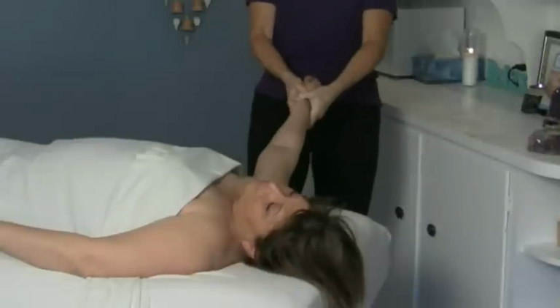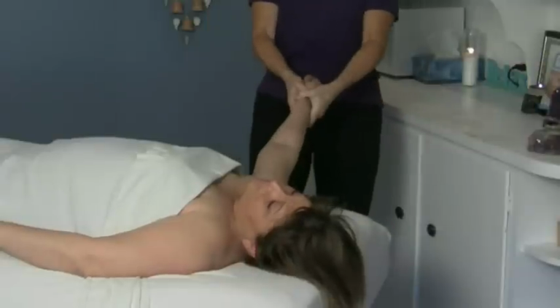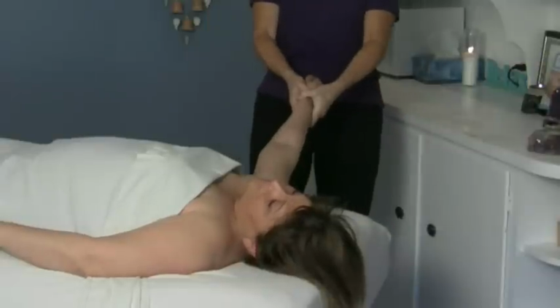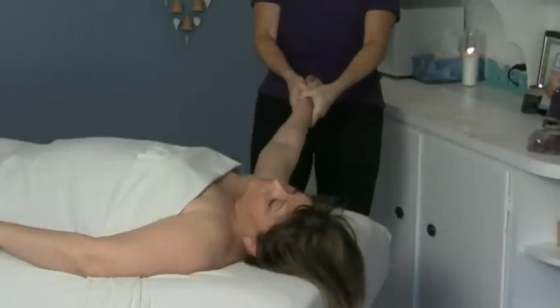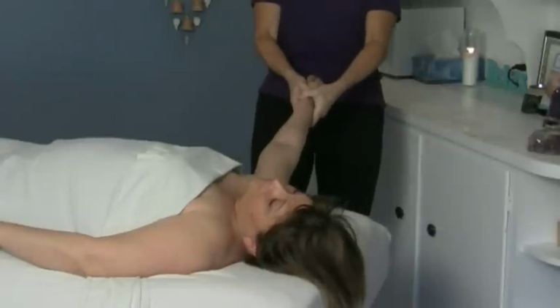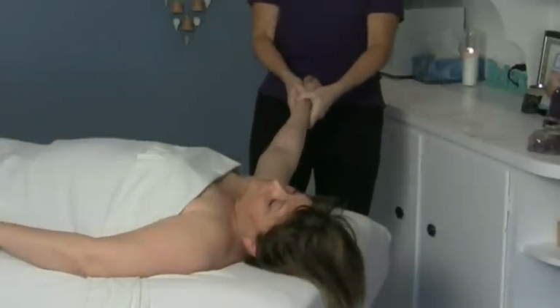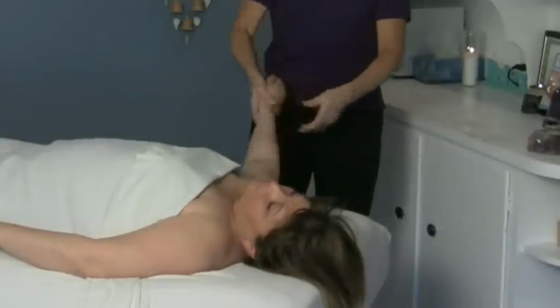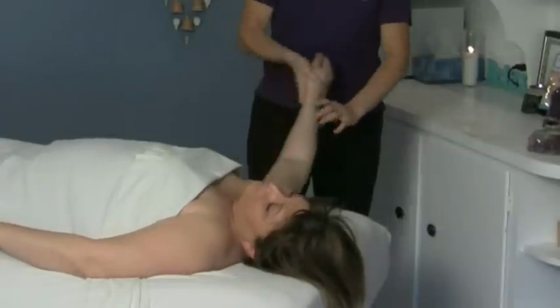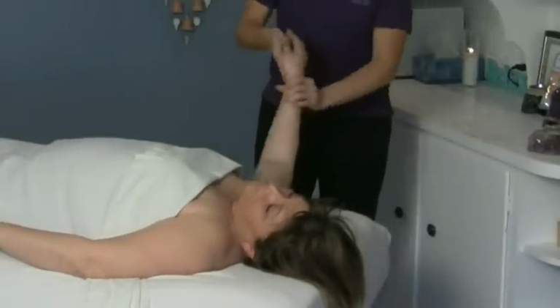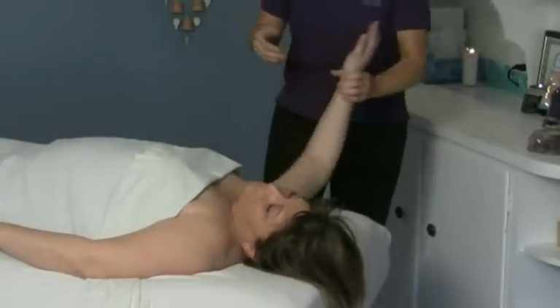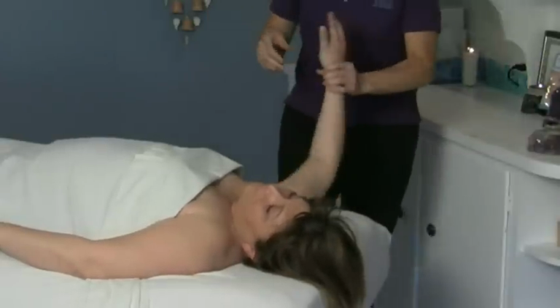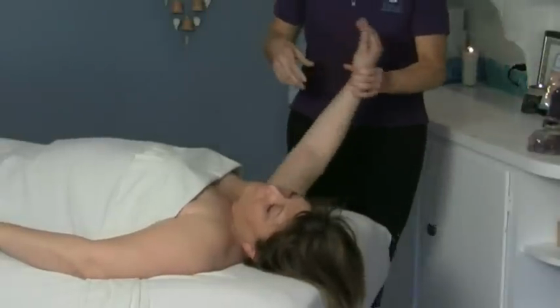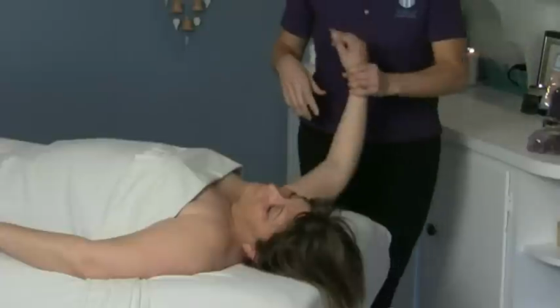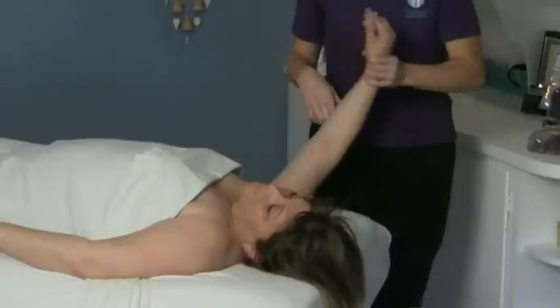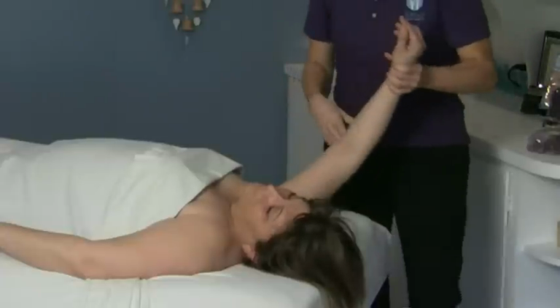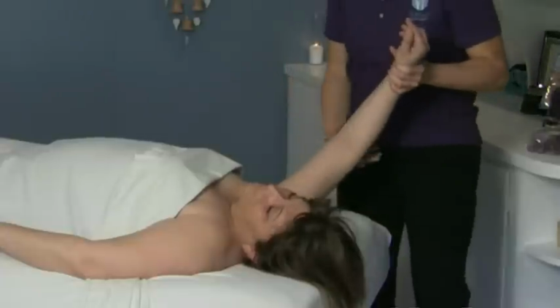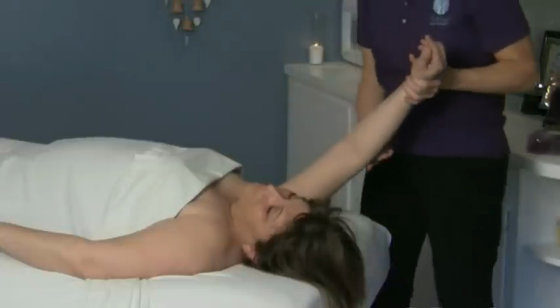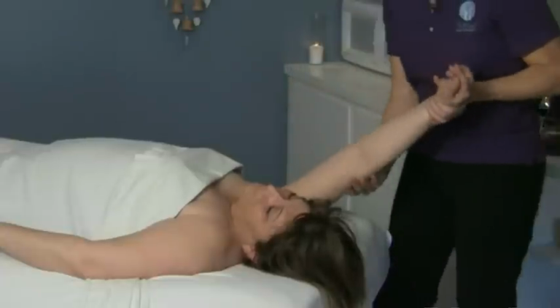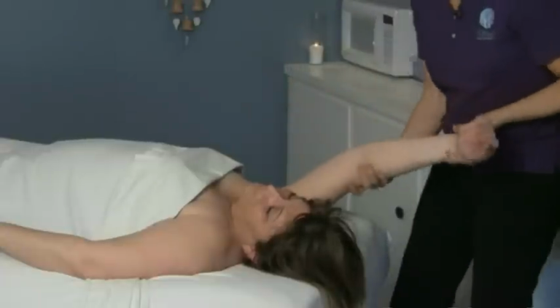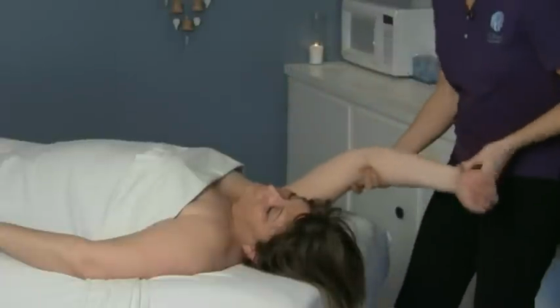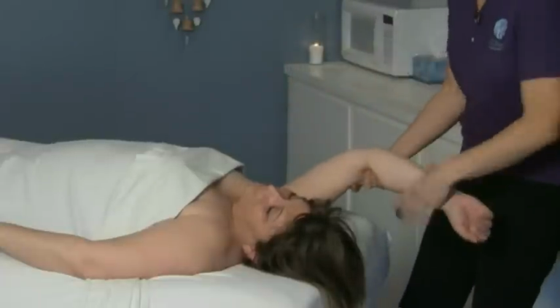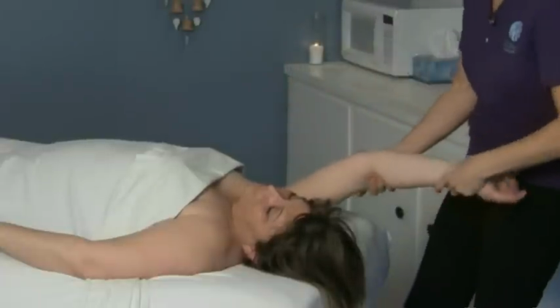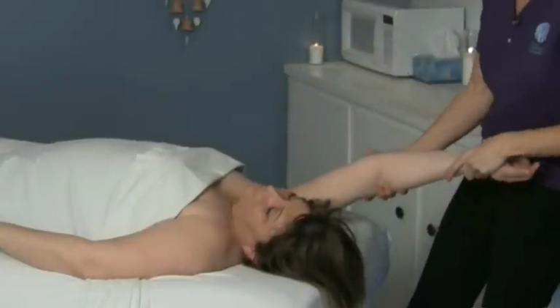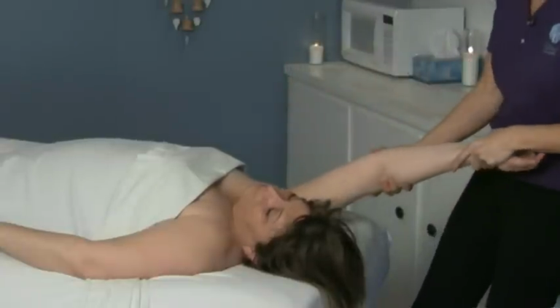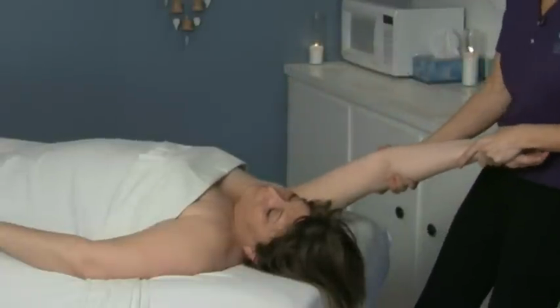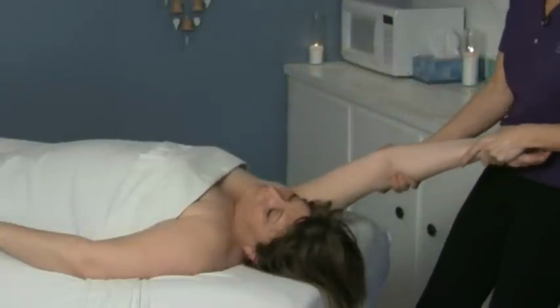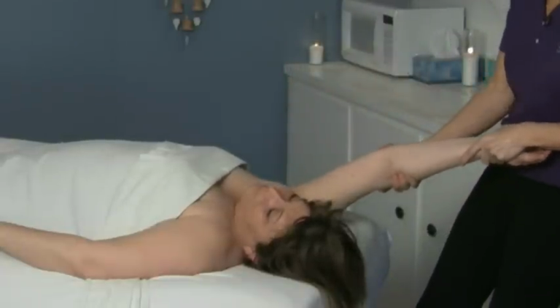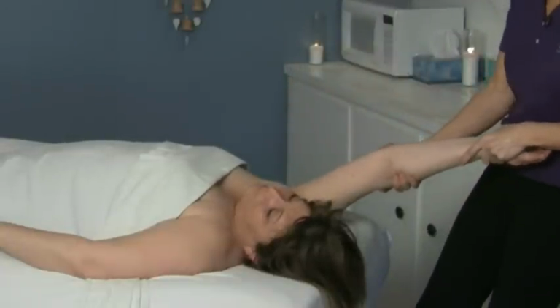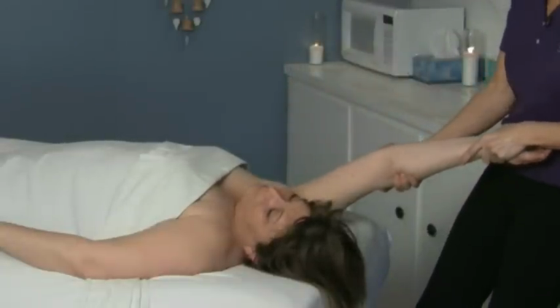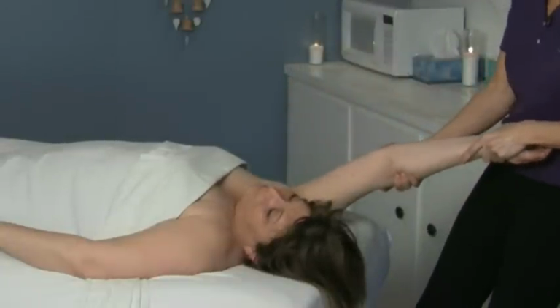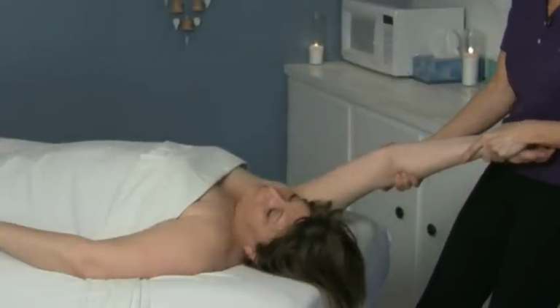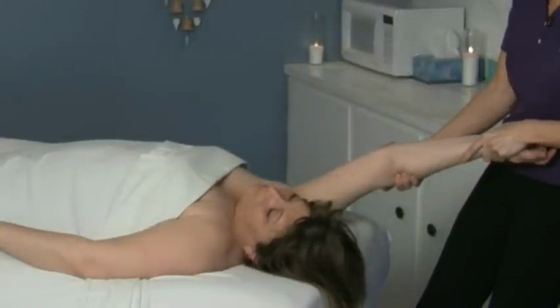Then you can pull it this way. Continue to rock it, and then you want to come back here and then pull this way, and that really helps open the shoulder up.